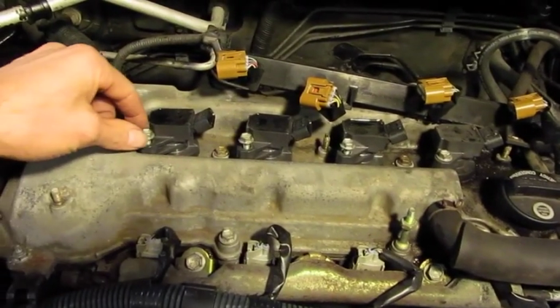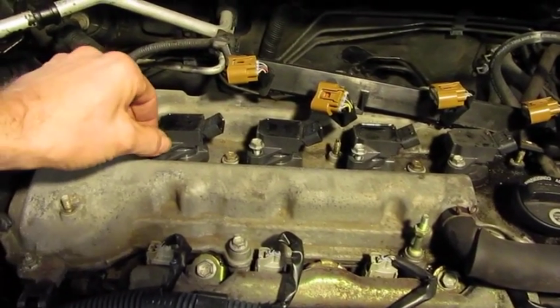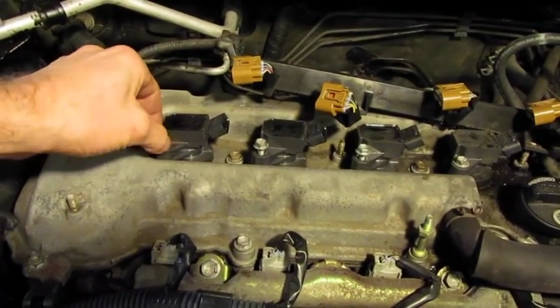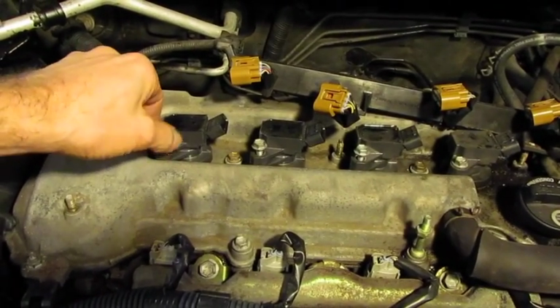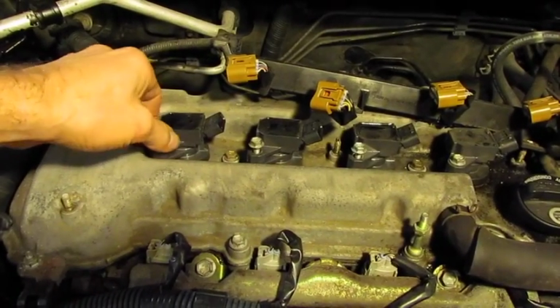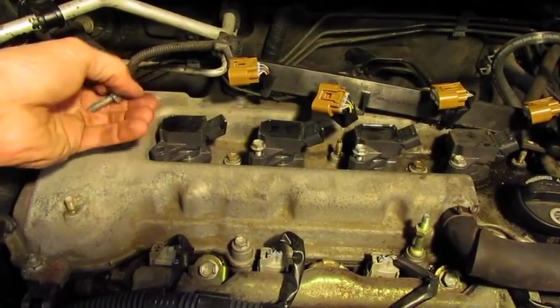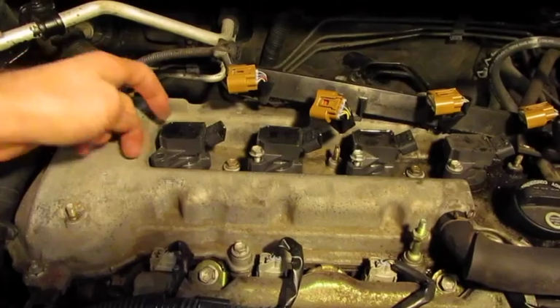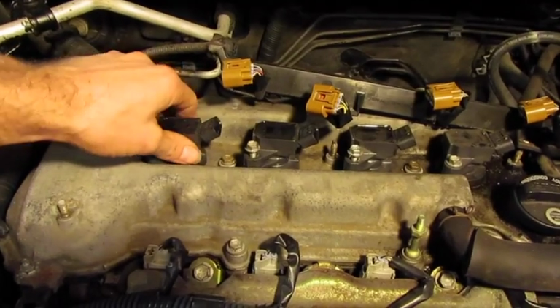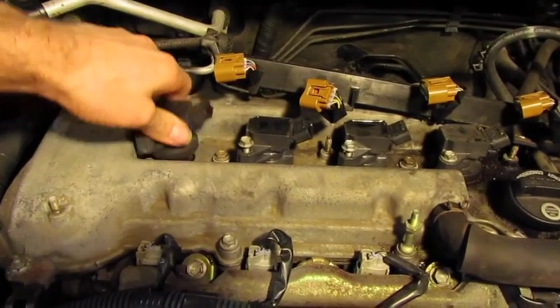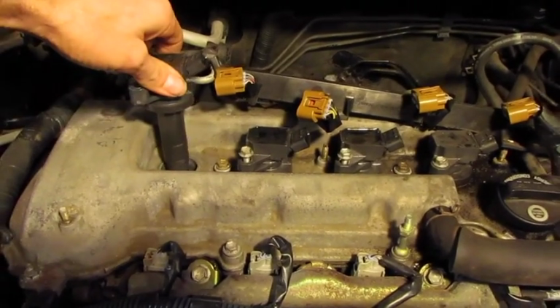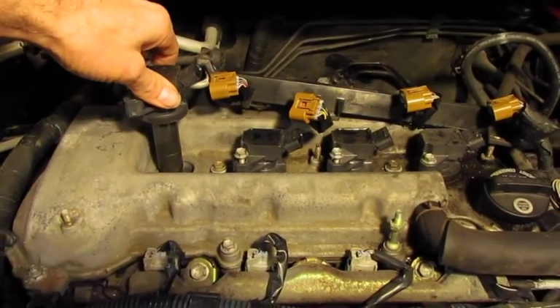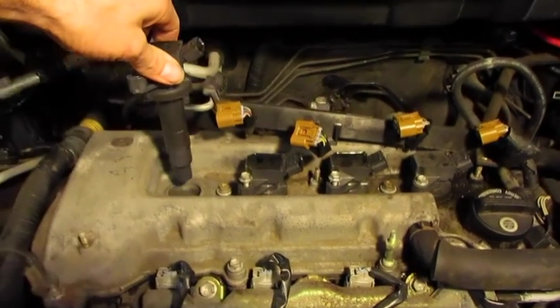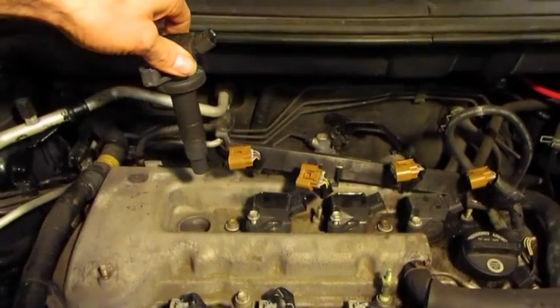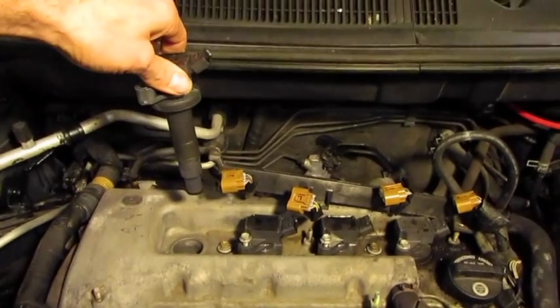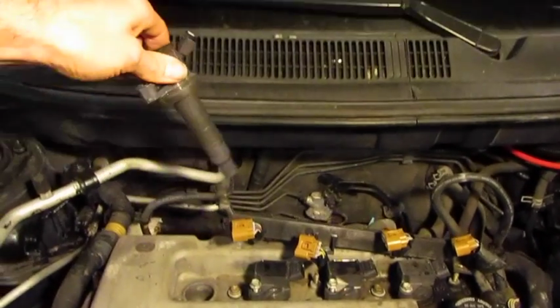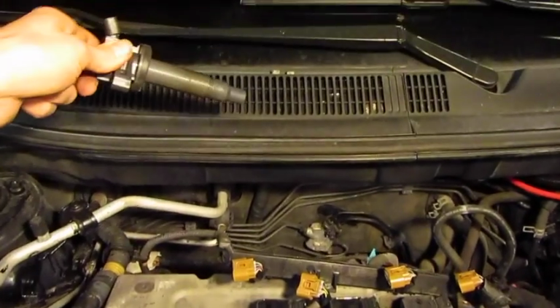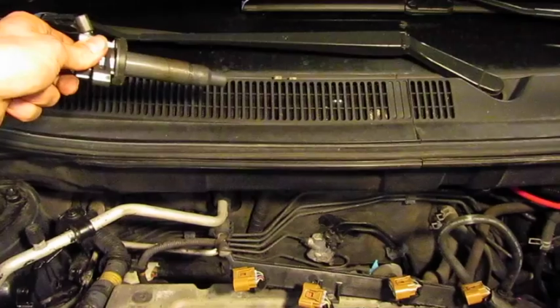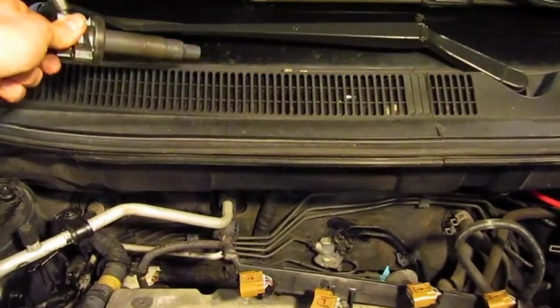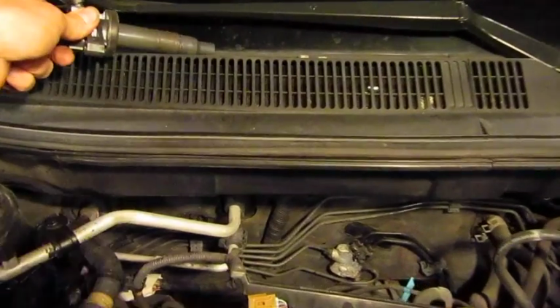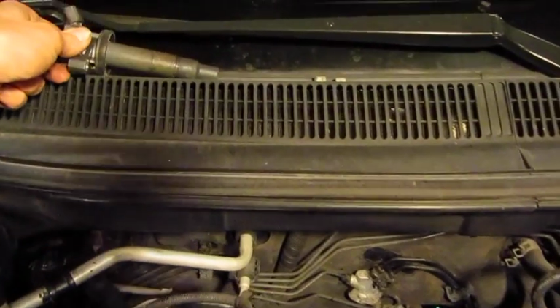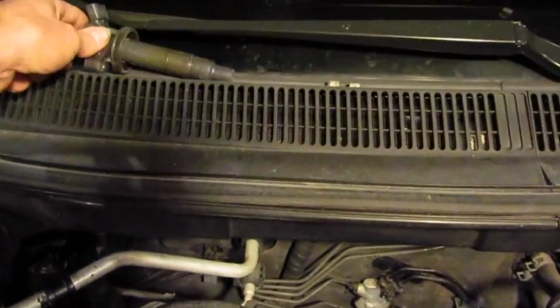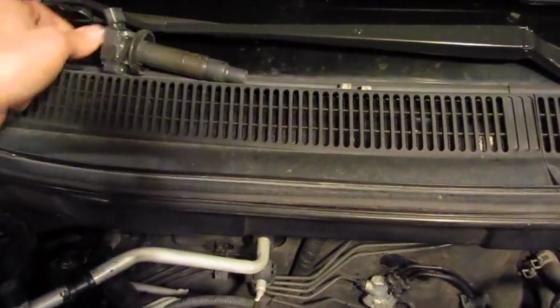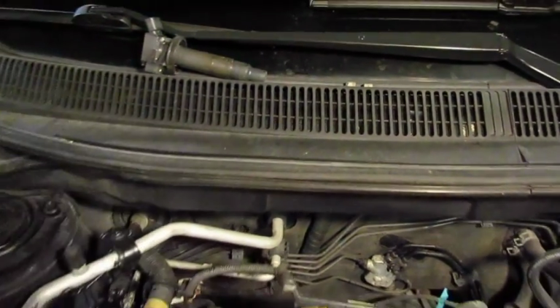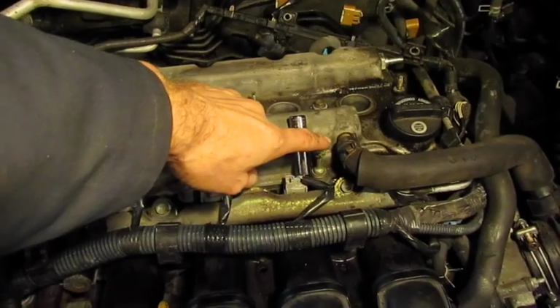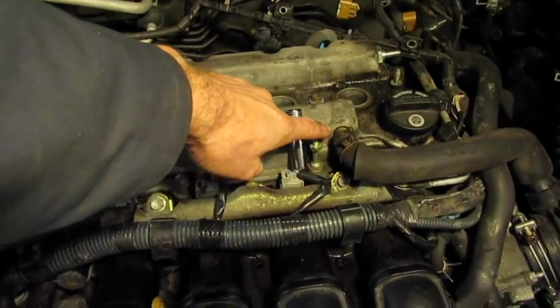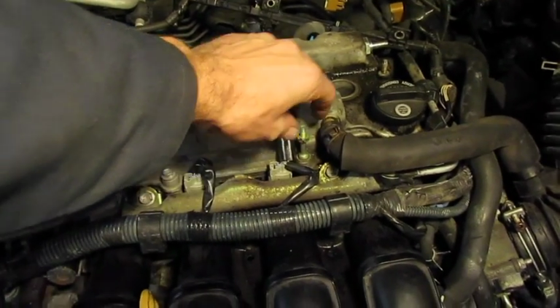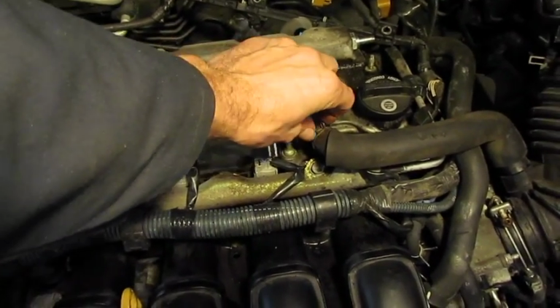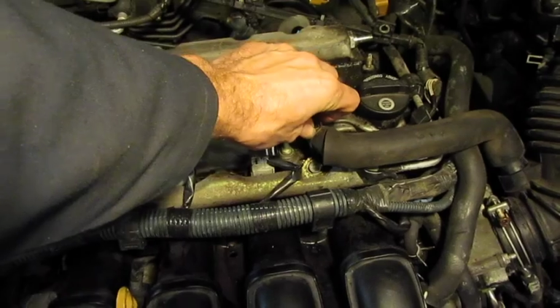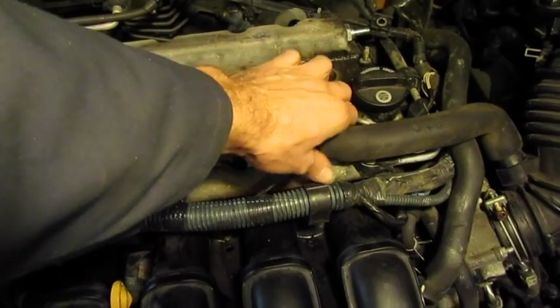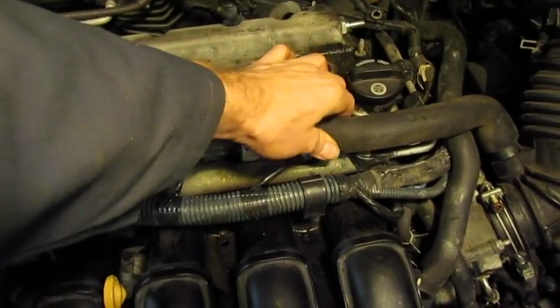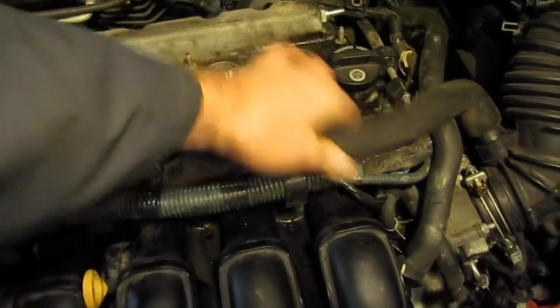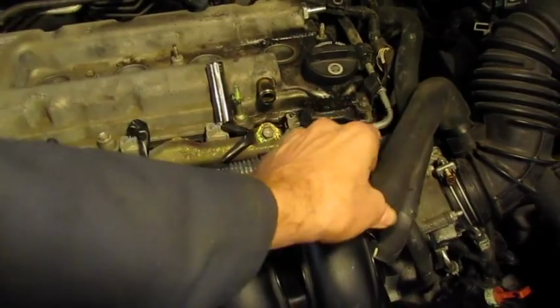Coil packs are held in by a 10mm bolt — remove that. Take each coil pack and set it above the corresponding cylinder so you can put it back in the correct spot. Next, take this breather tube off; it's got a spring clamp and then it releases free.